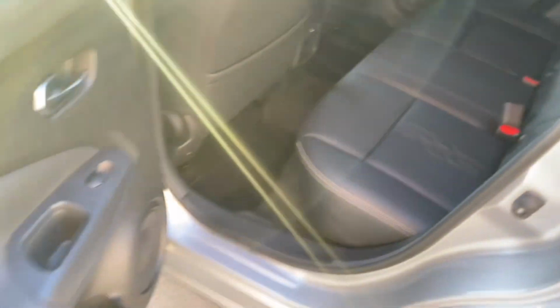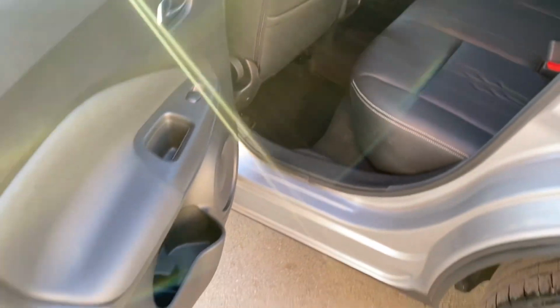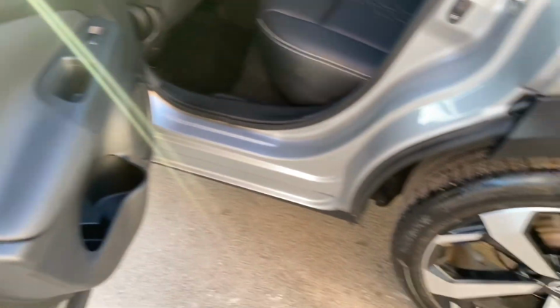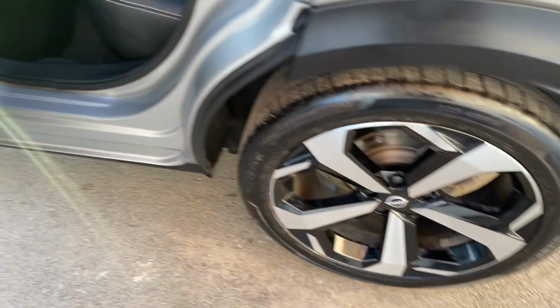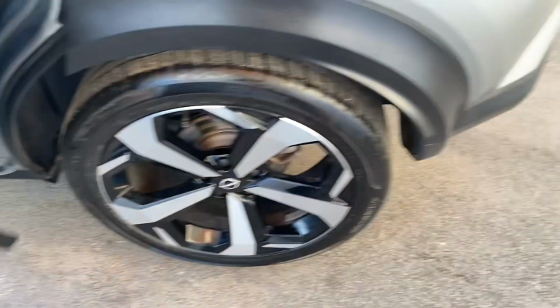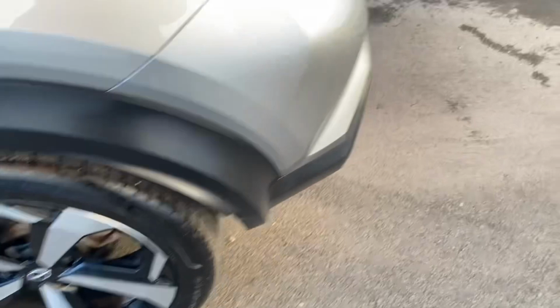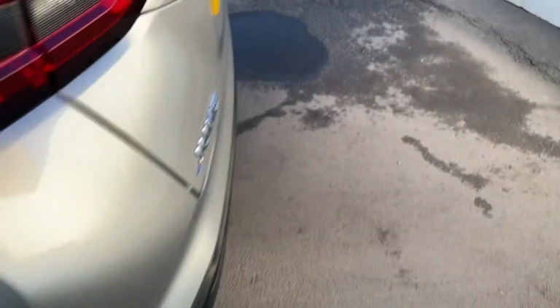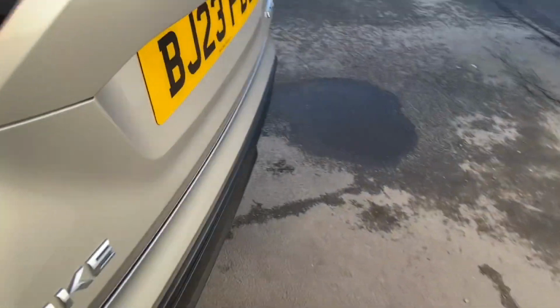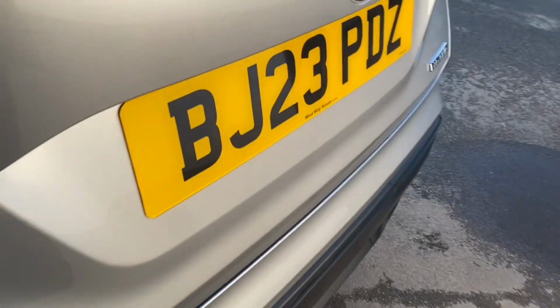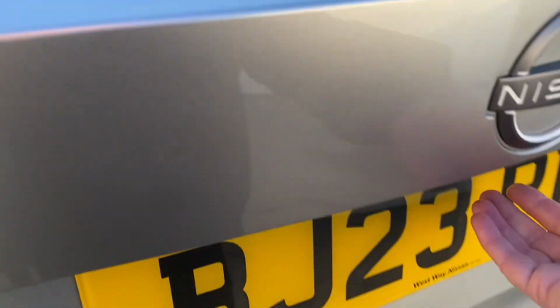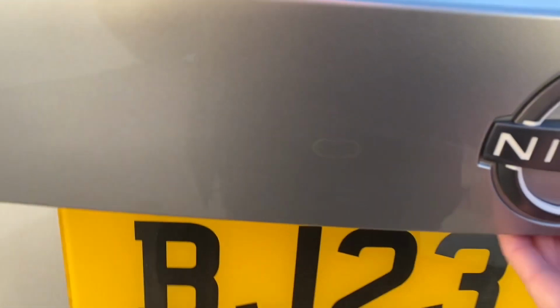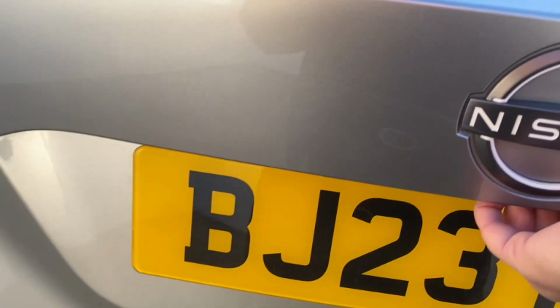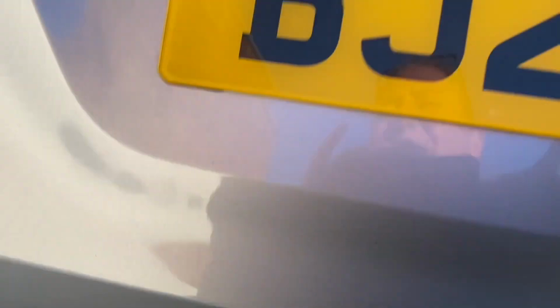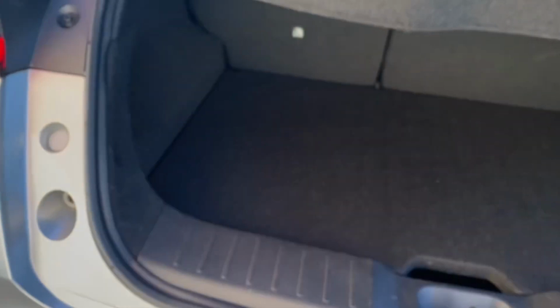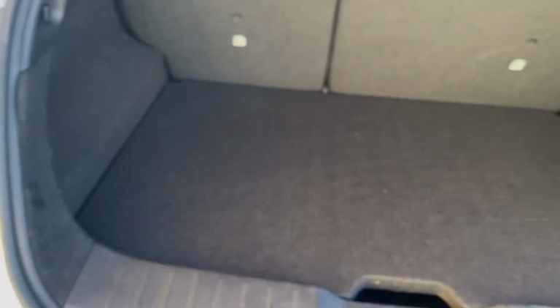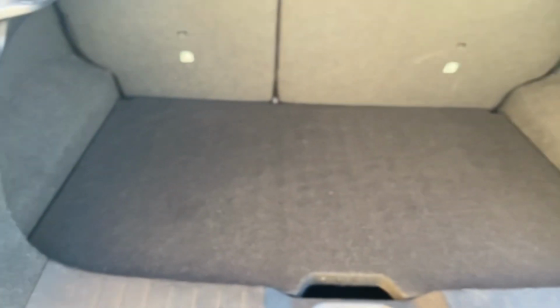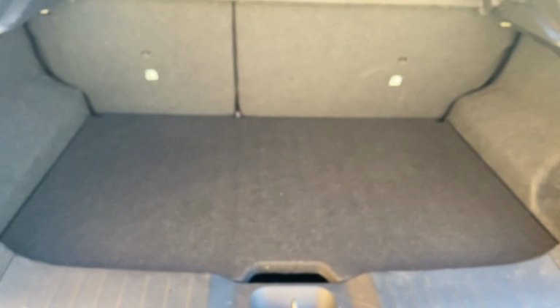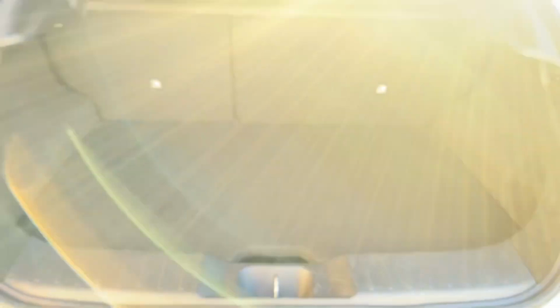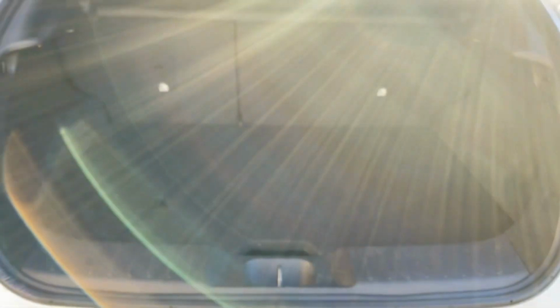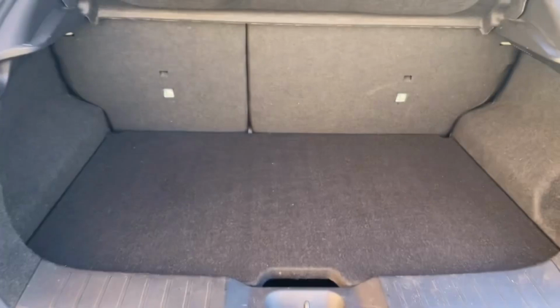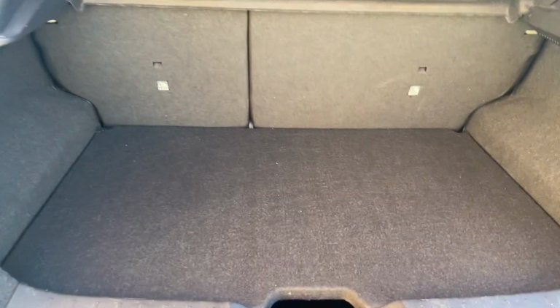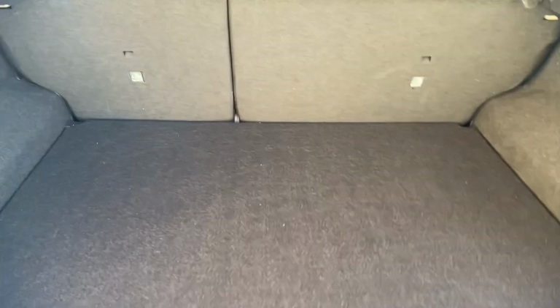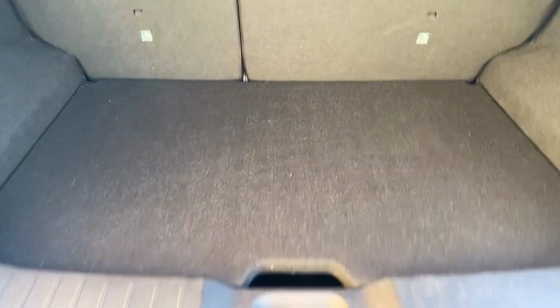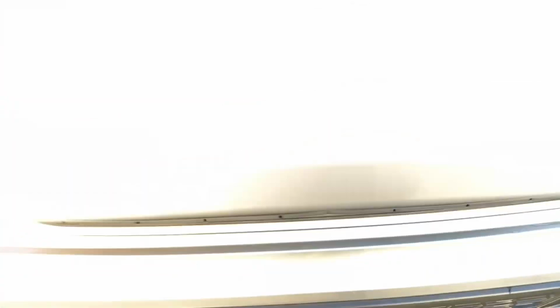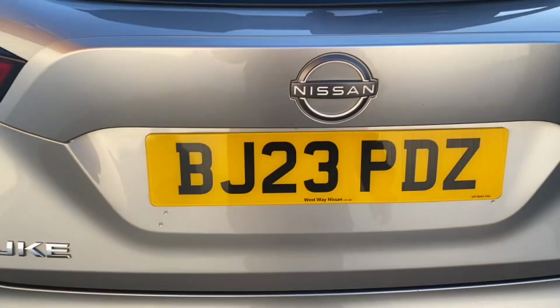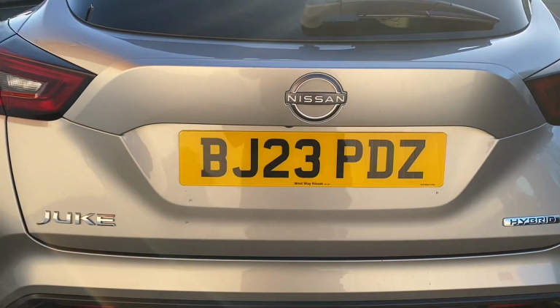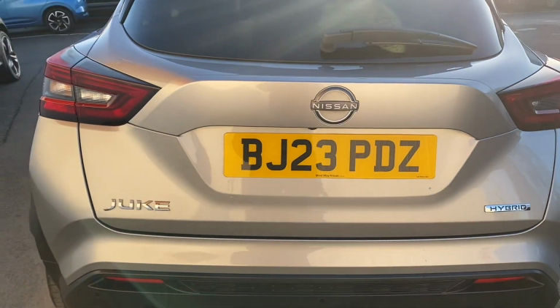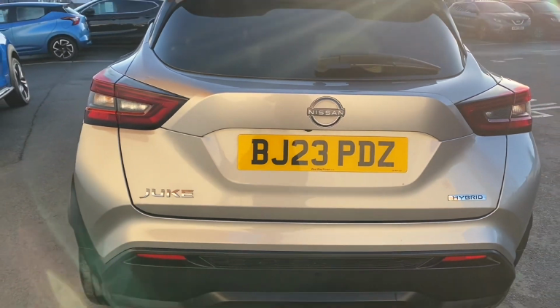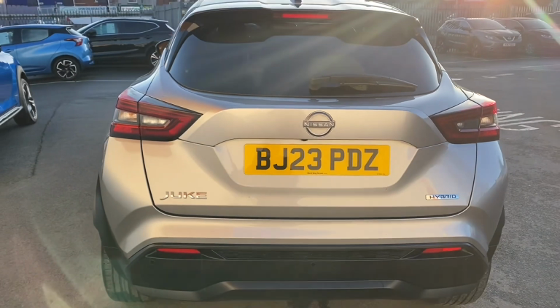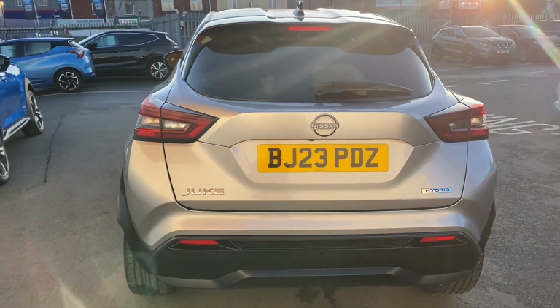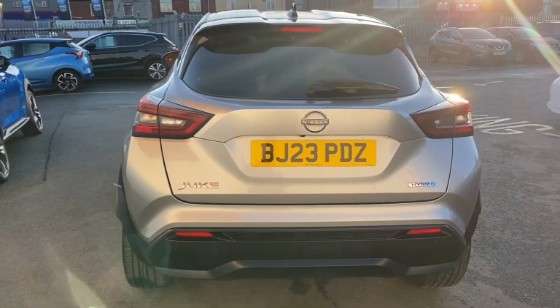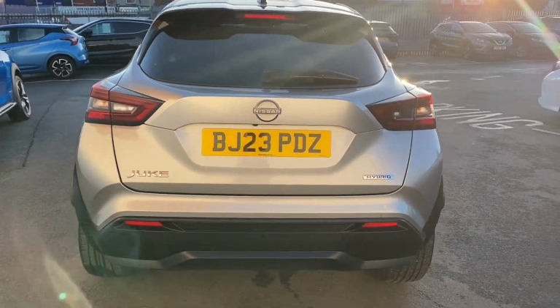And if this wasn't enough, because Nissan Trained Technicians have made every effort to ensure your approved used vehicle looks, feels and drives as good as new, we confidently offer you a 30 day, 1000 mile exchange promise.